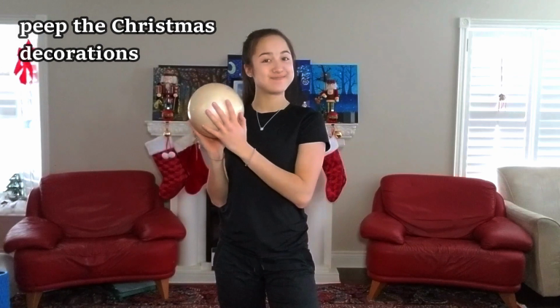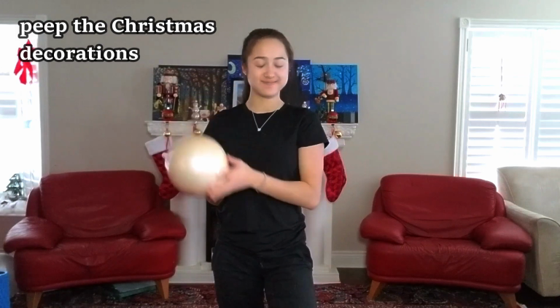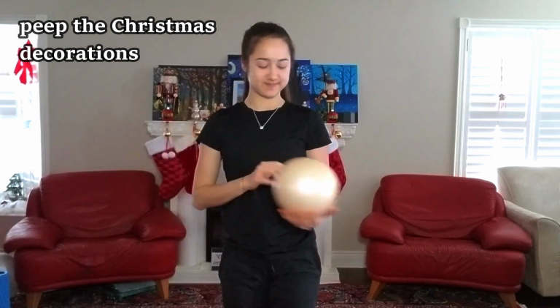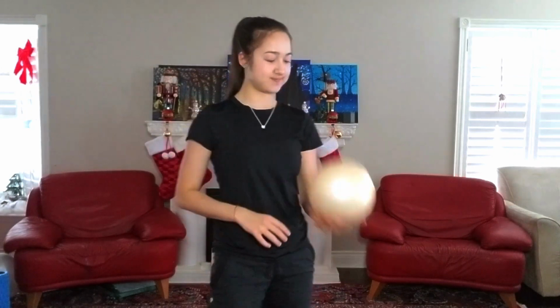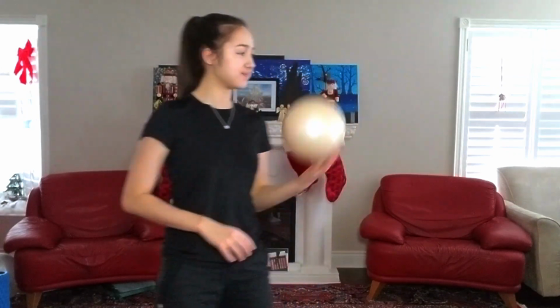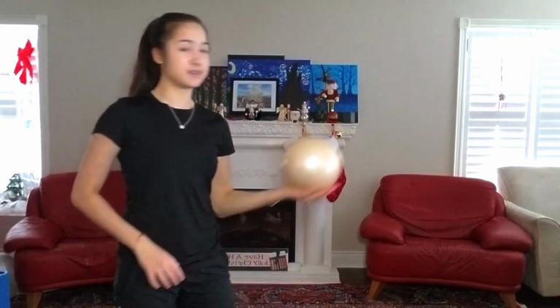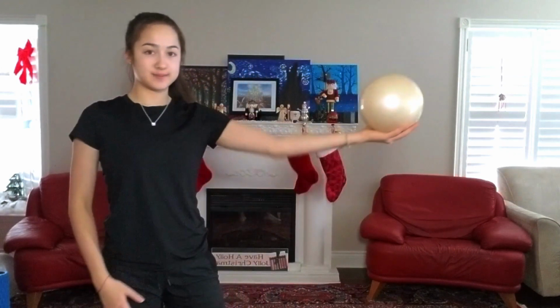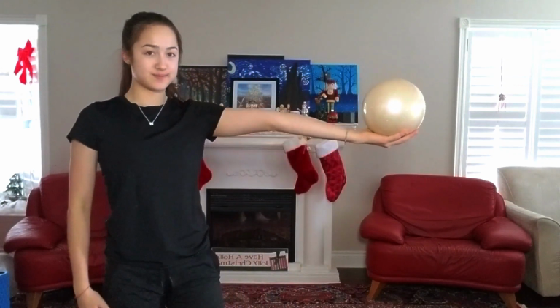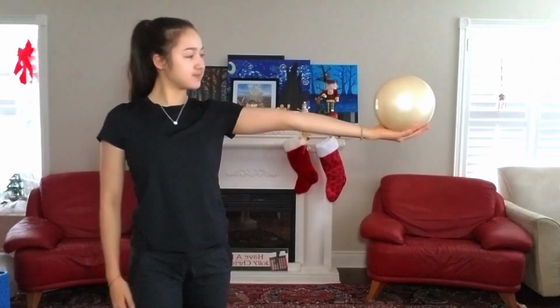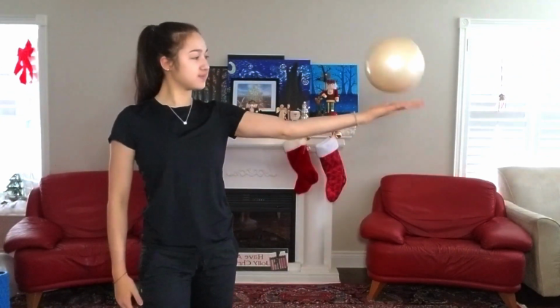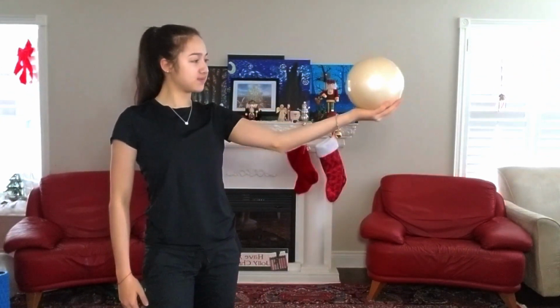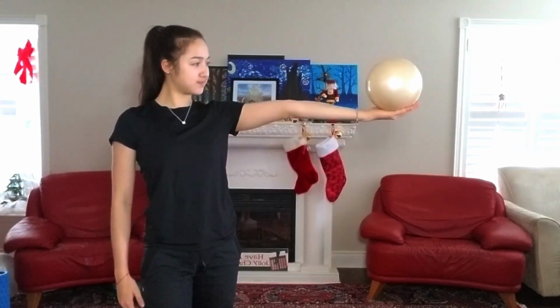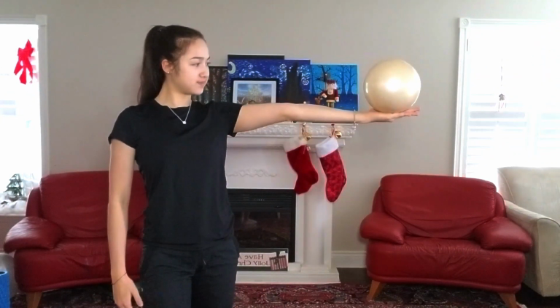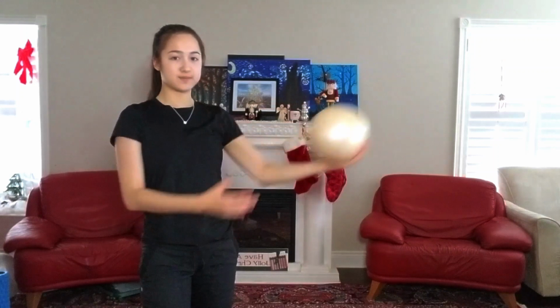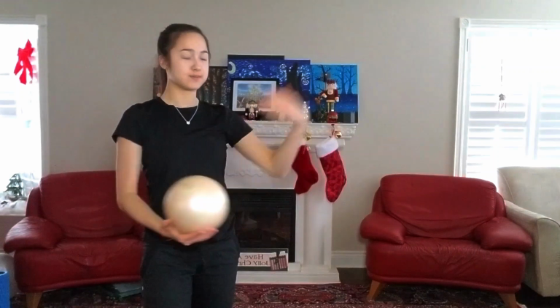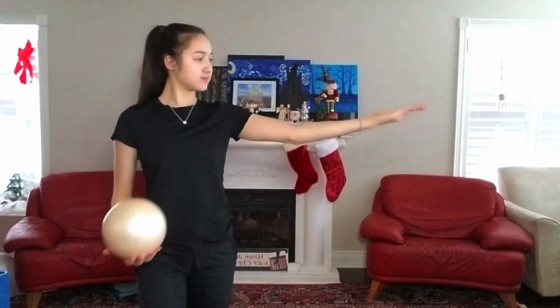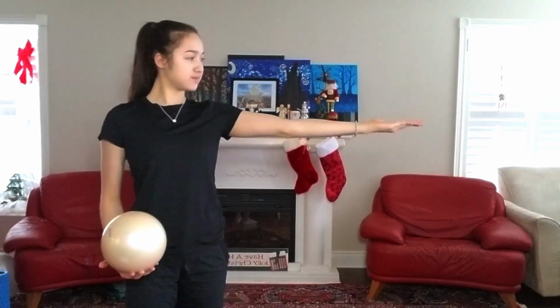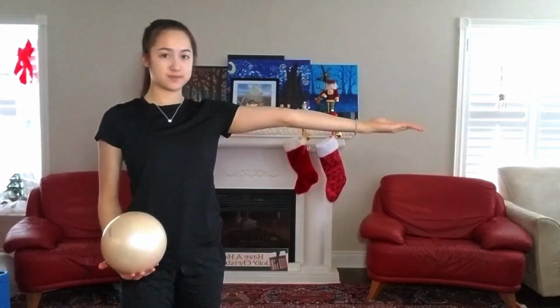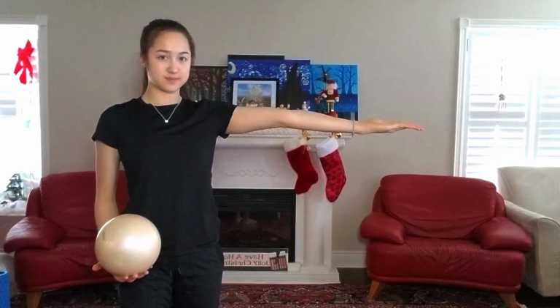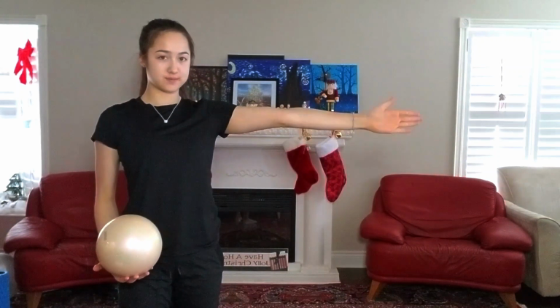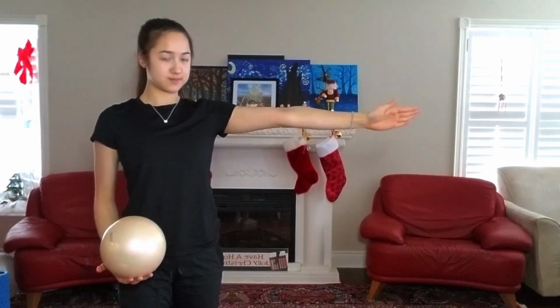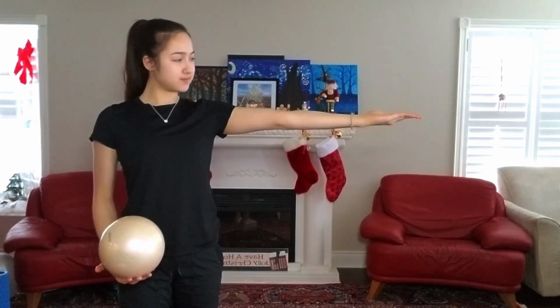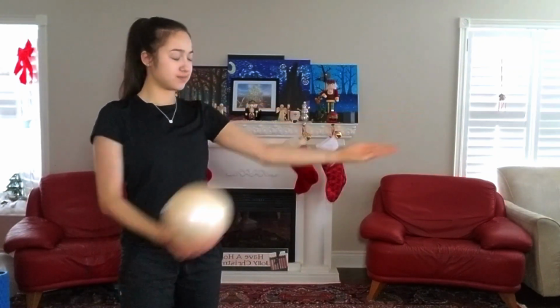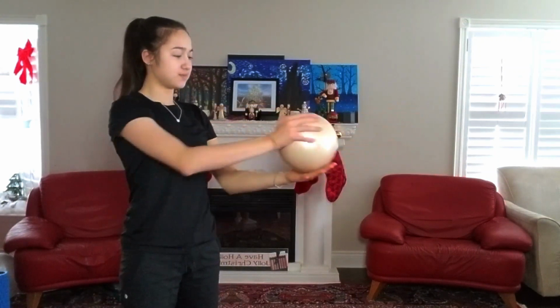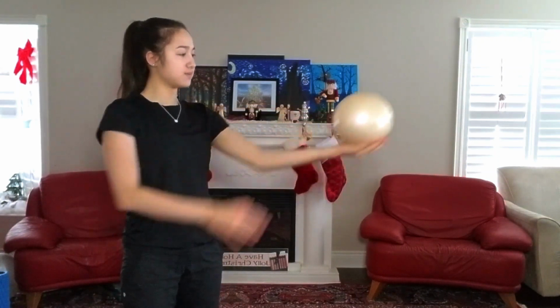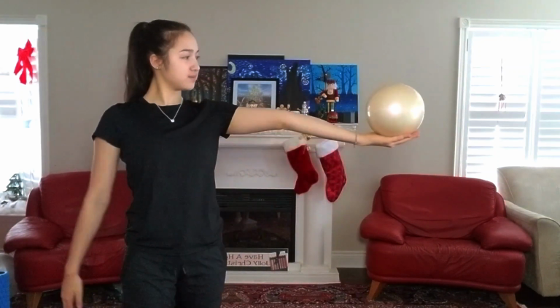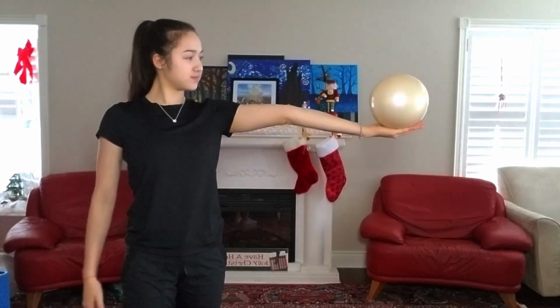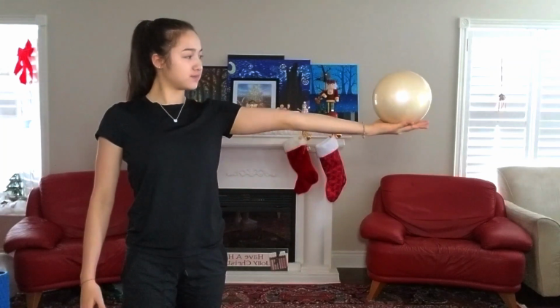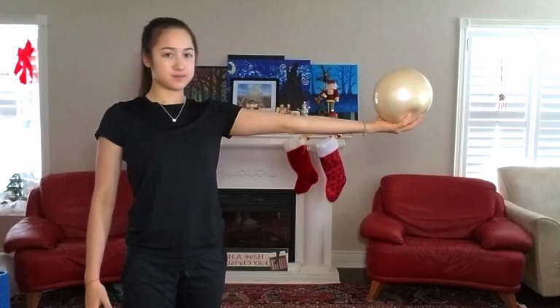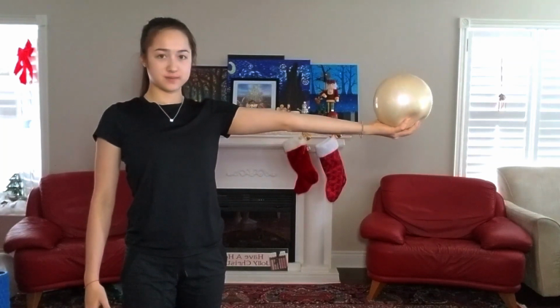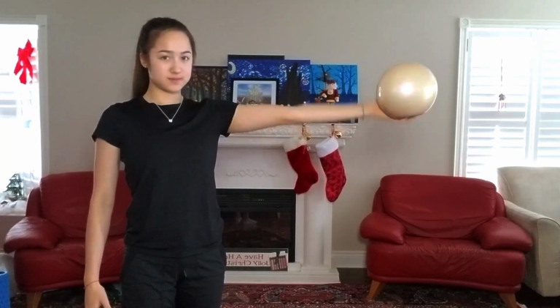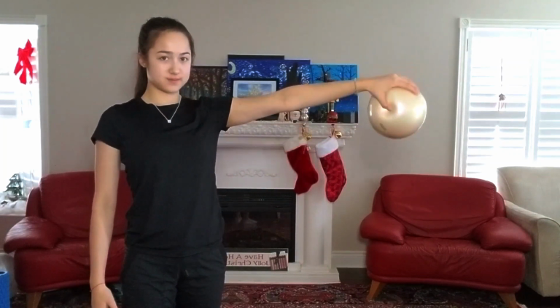Let's start off with learning how to hold the ball. You want to hold it with your arm out straight and the ball should just be resting on your hand. You want to cup the ball with your hand and keep your fingers together. You don't want to be gripping it too hard or having your fingers separated.